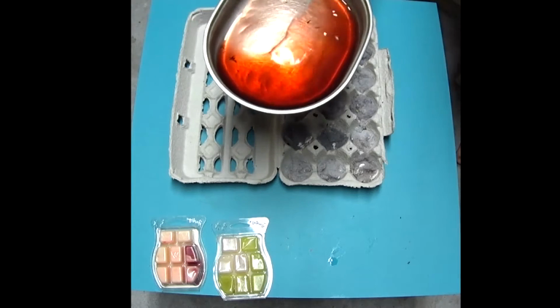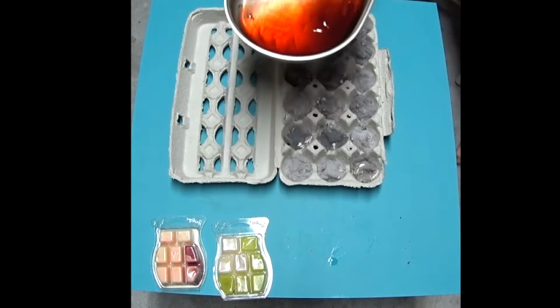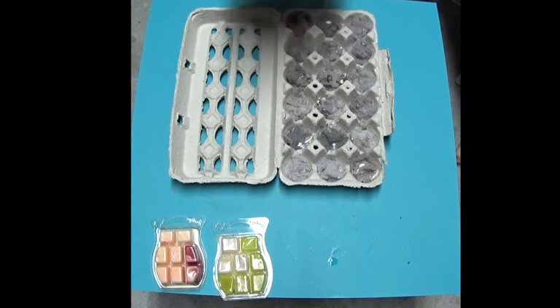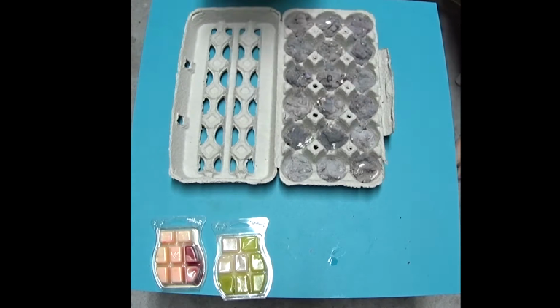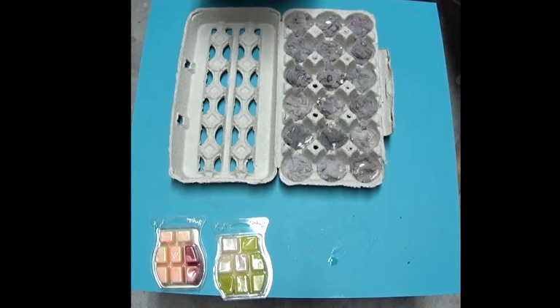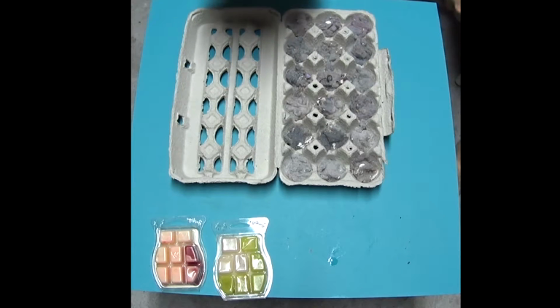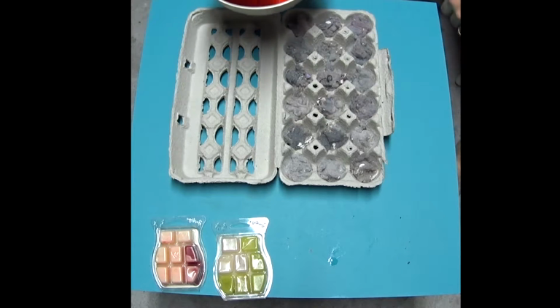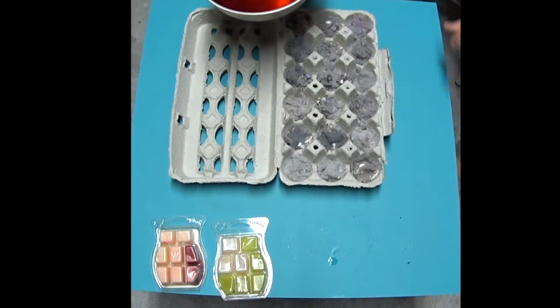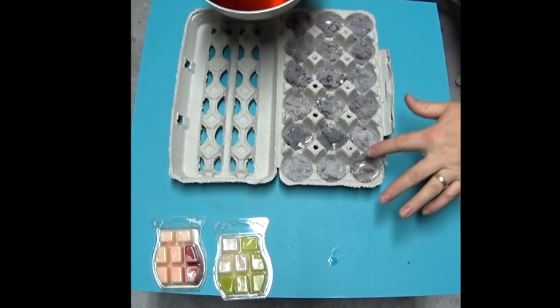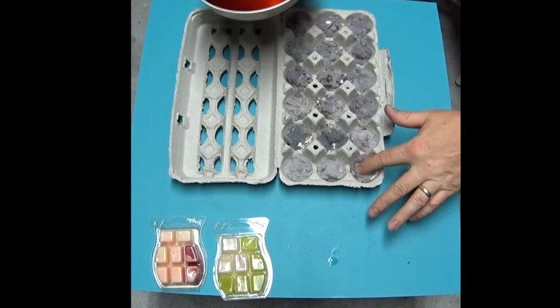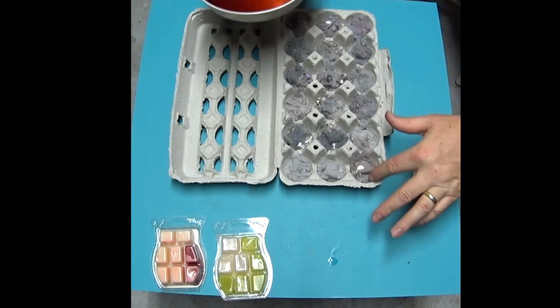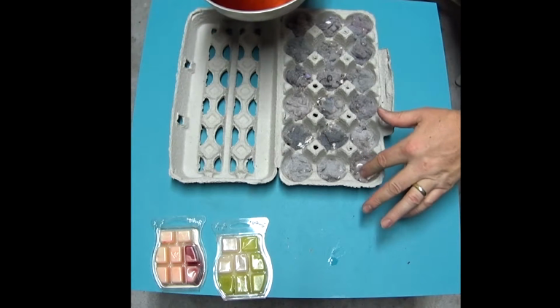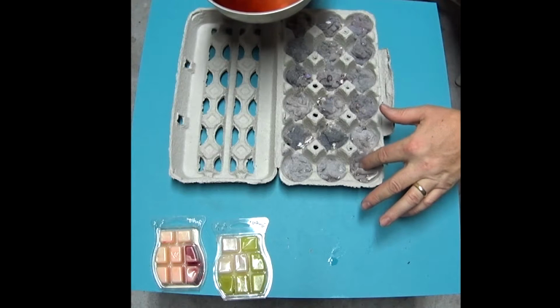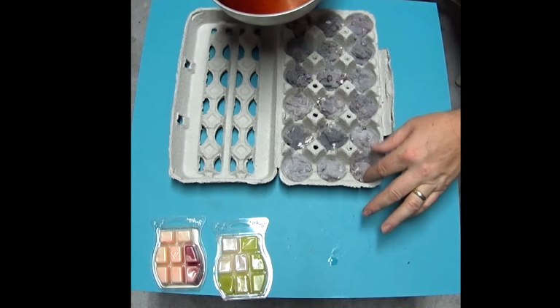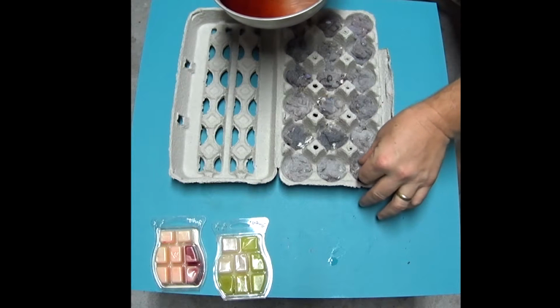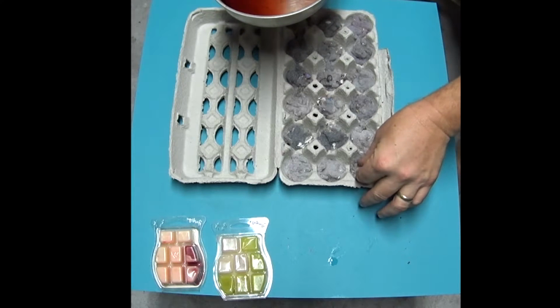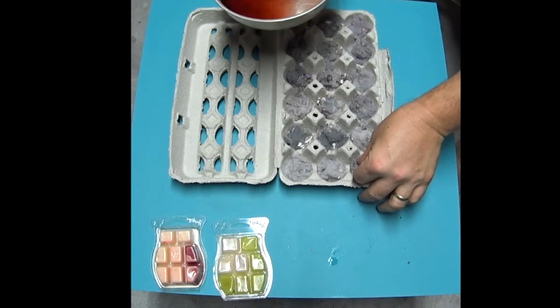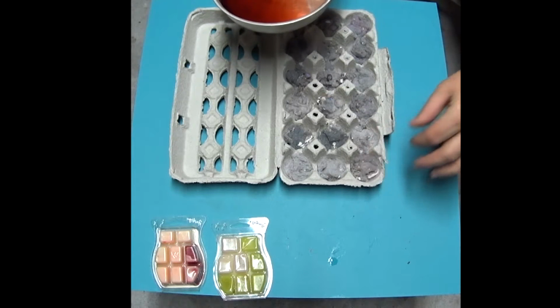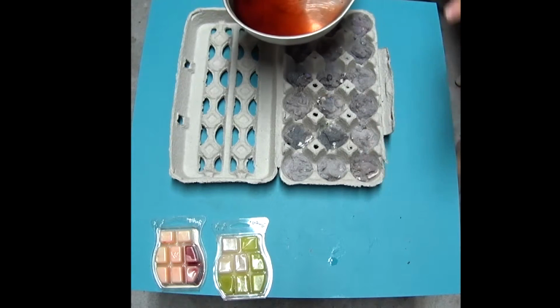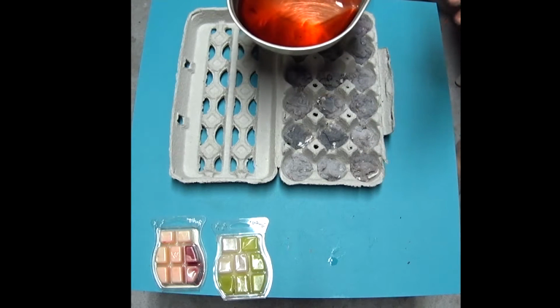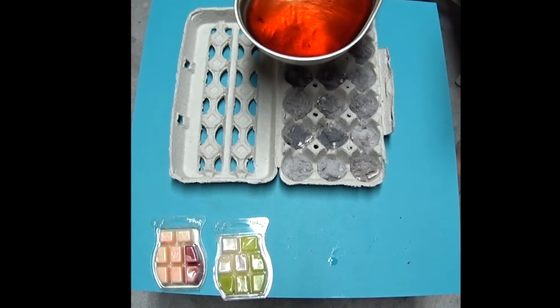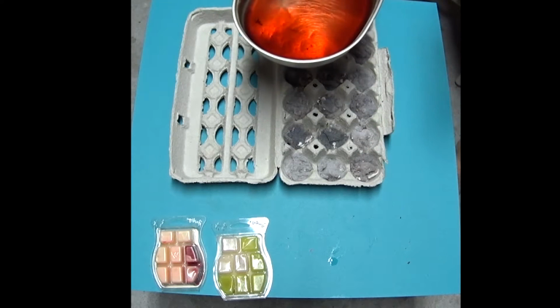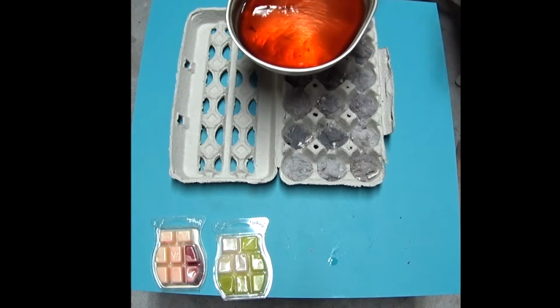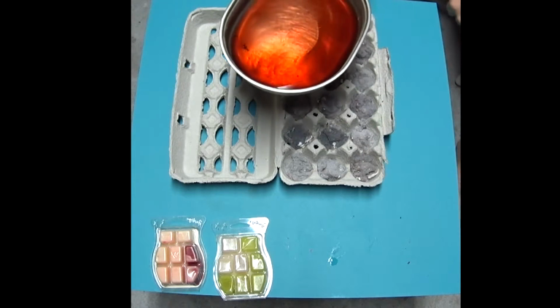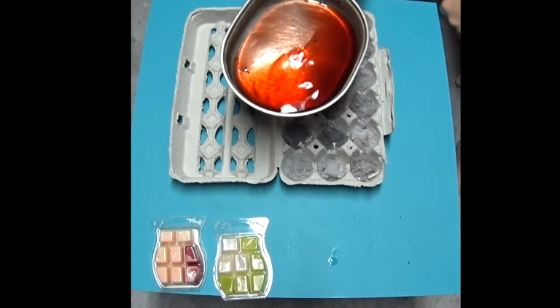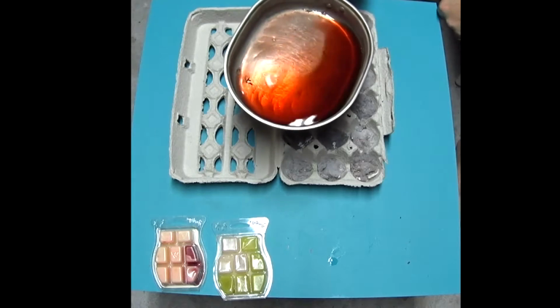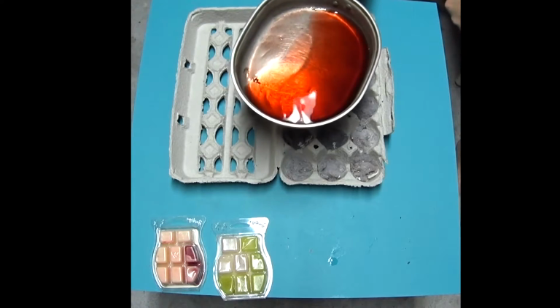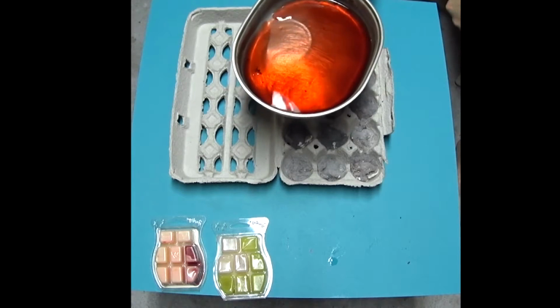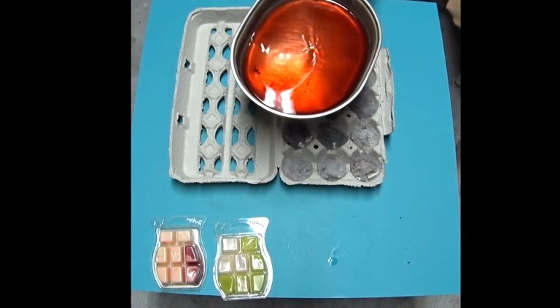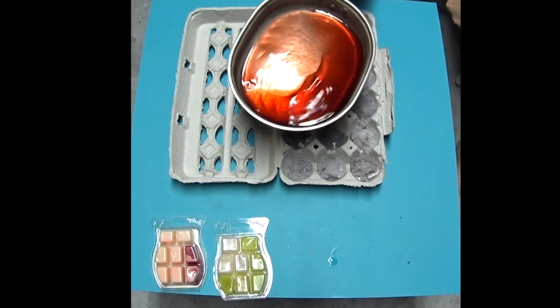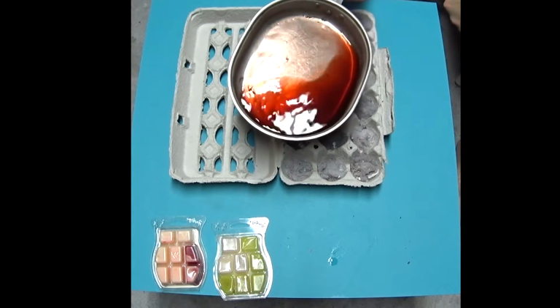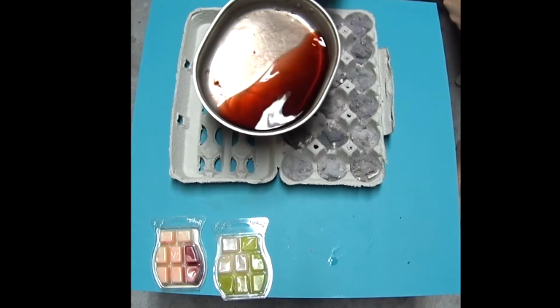Now that we have some melted wax, we're just going to fill it up enough to cover the lint. Remember, be careful — wax is hot and if it gets on you it won't feel good.